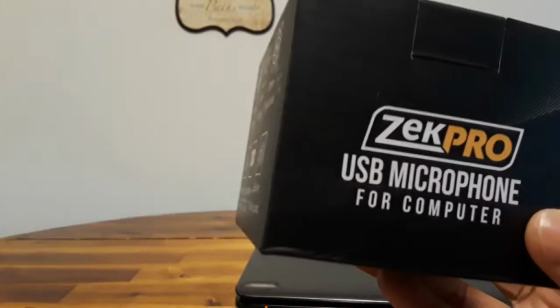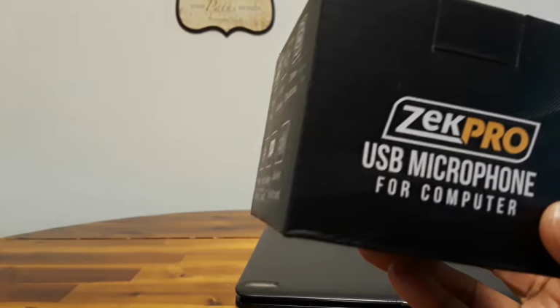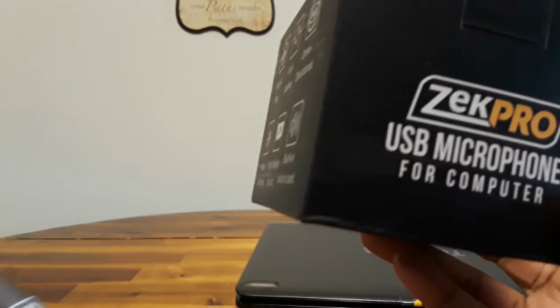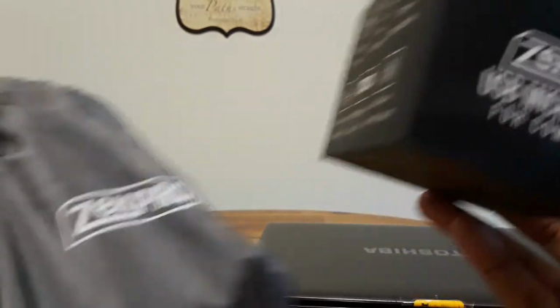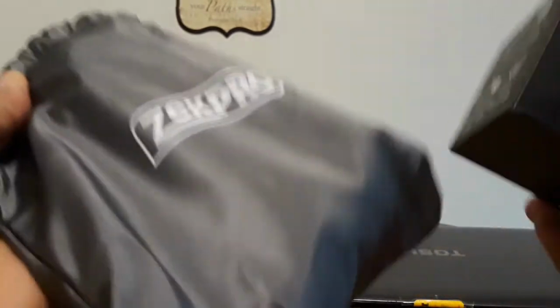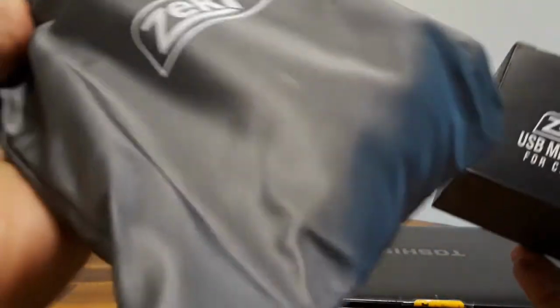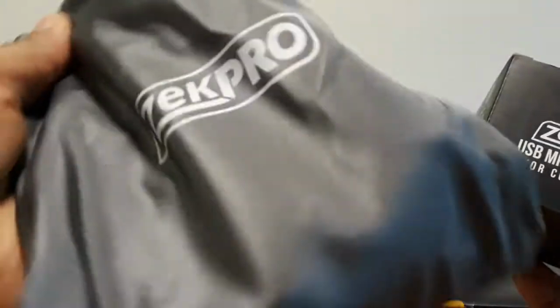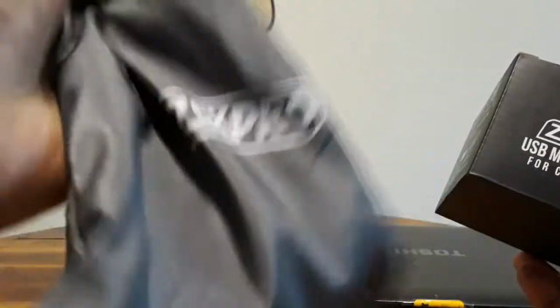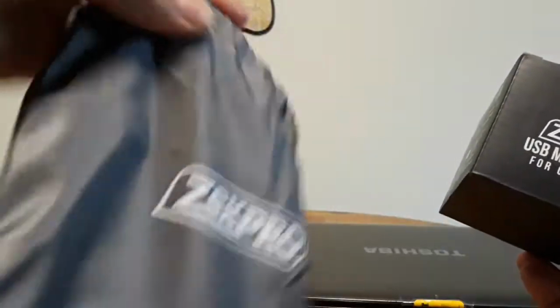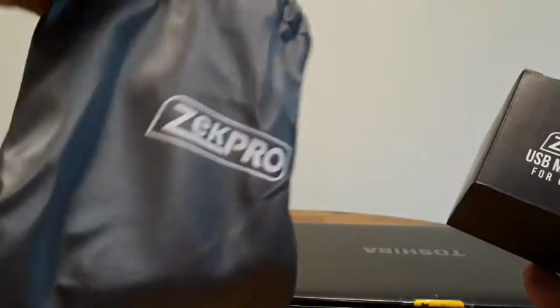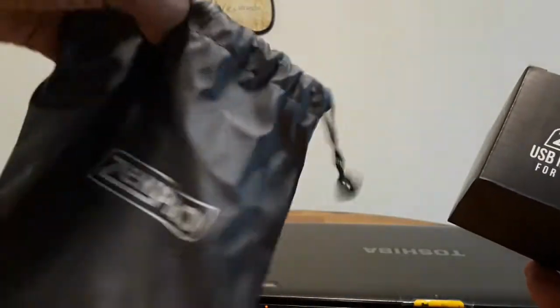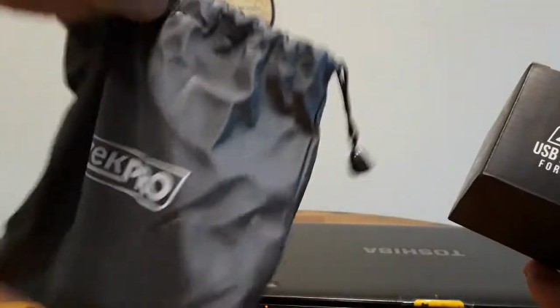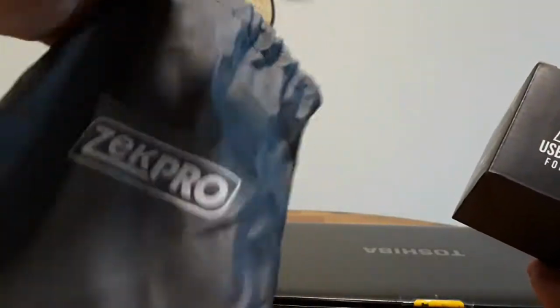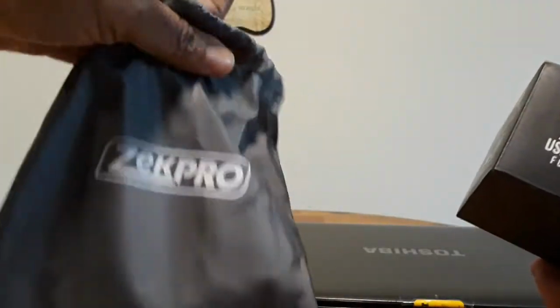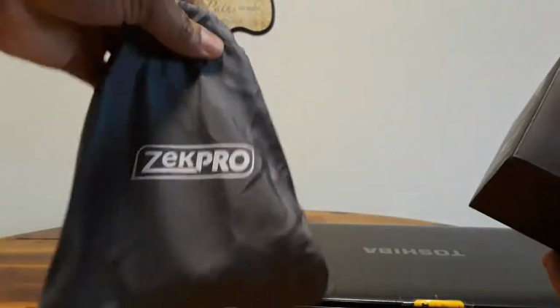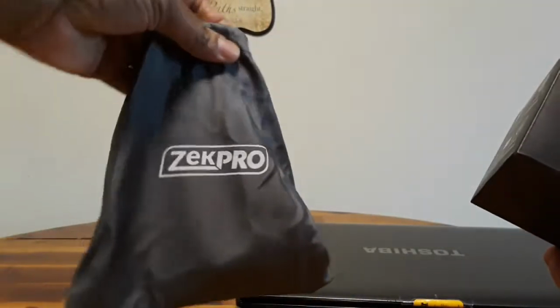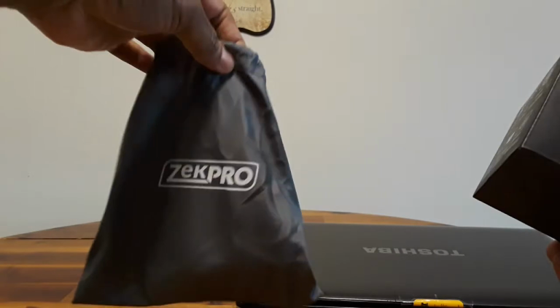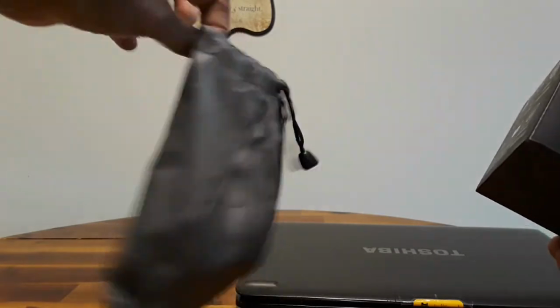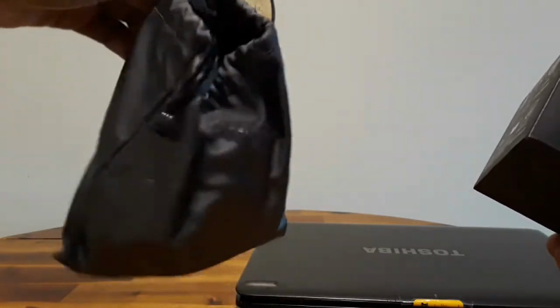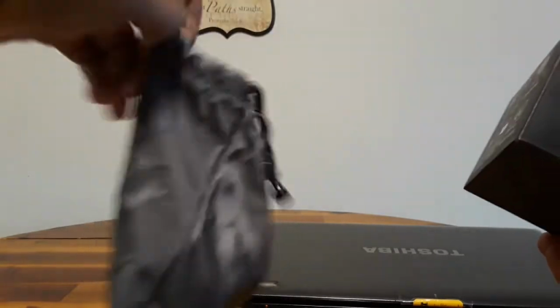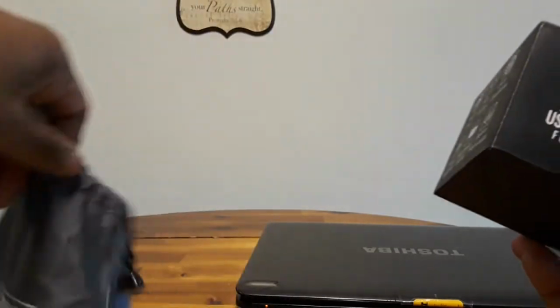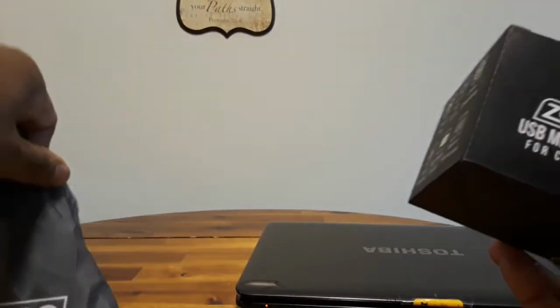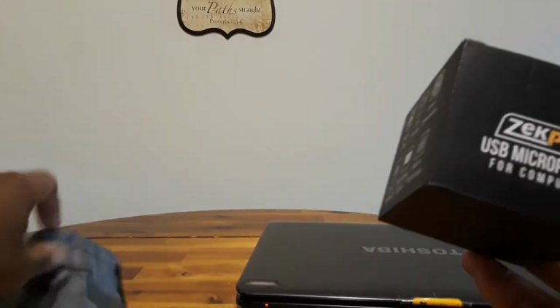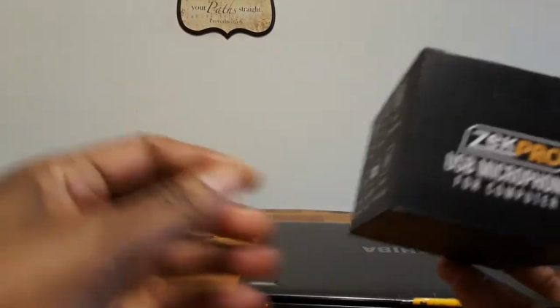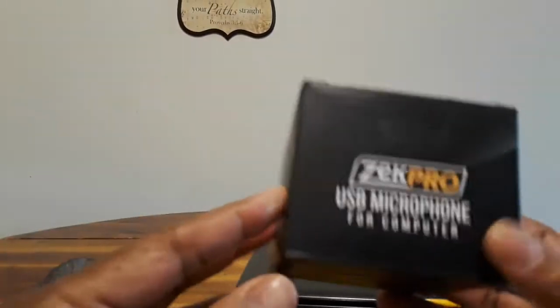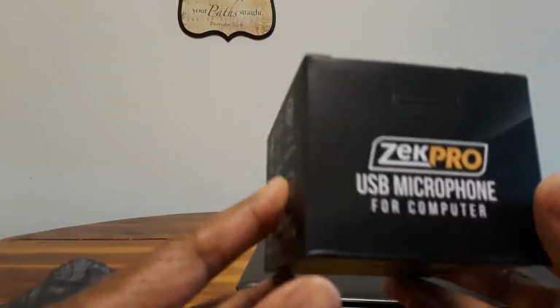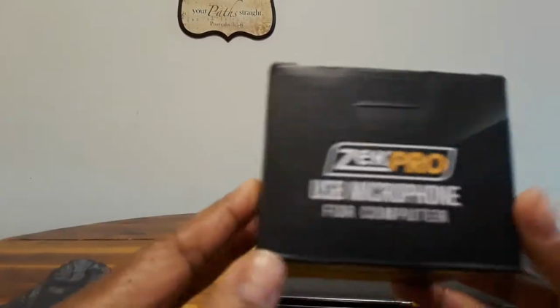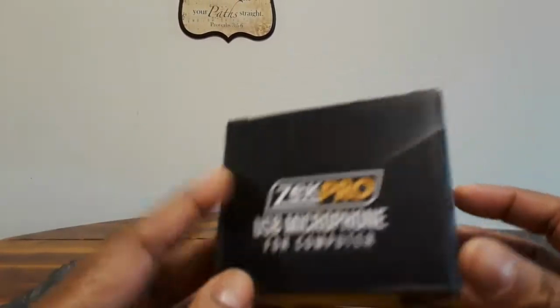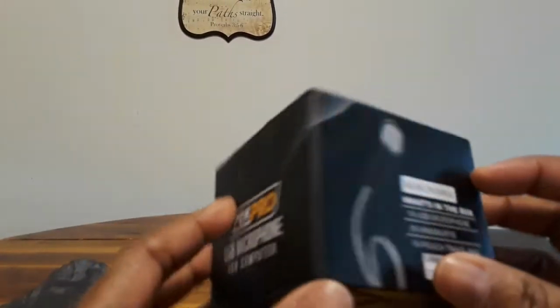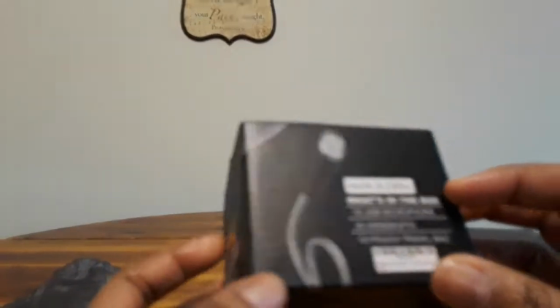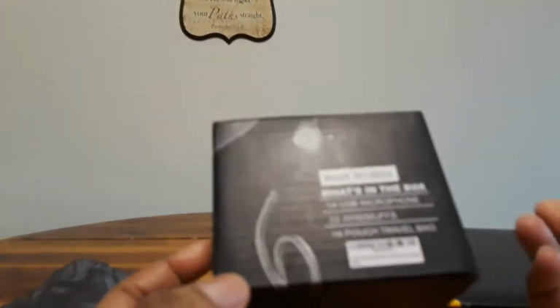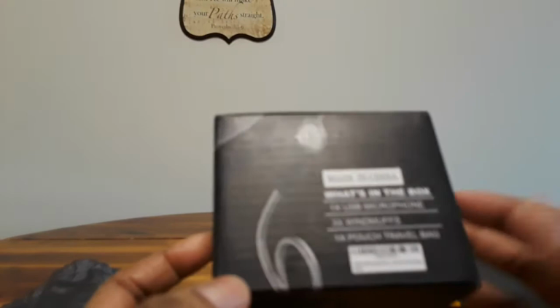Let me show you the package that it came in right here. This comes in a little bag, so it's a nice bag you can carry your microphone in if you need to use it for Zoom calls or for school.